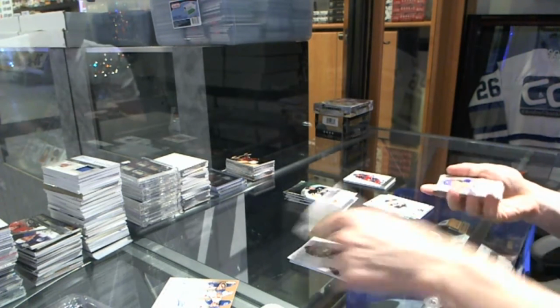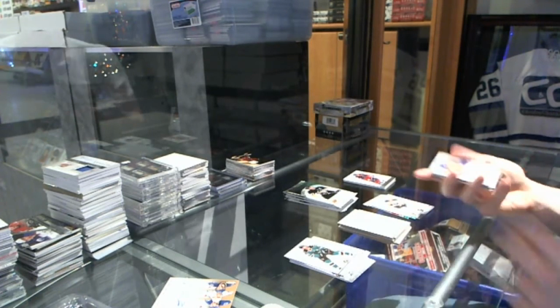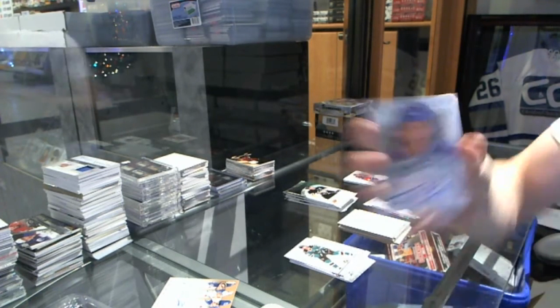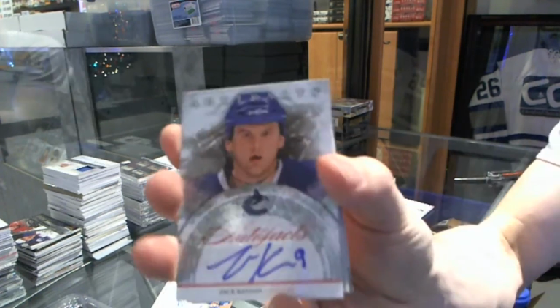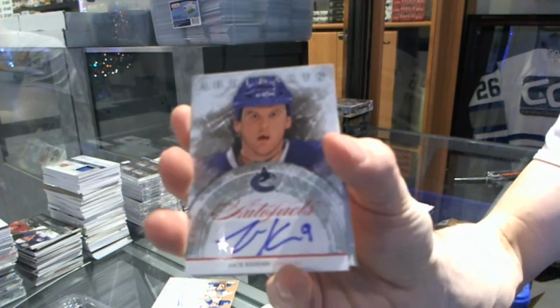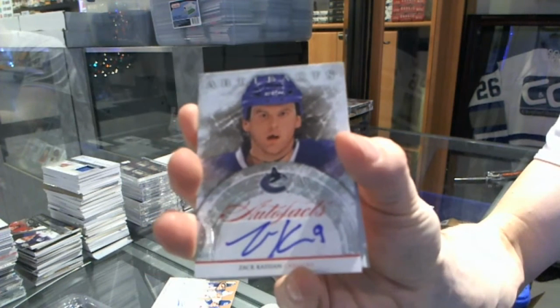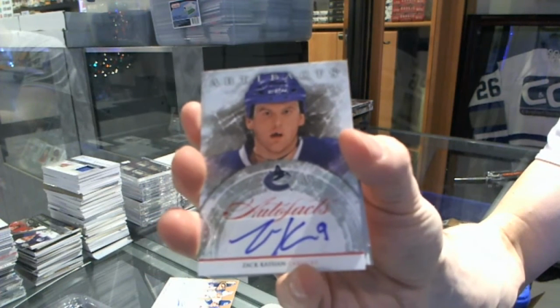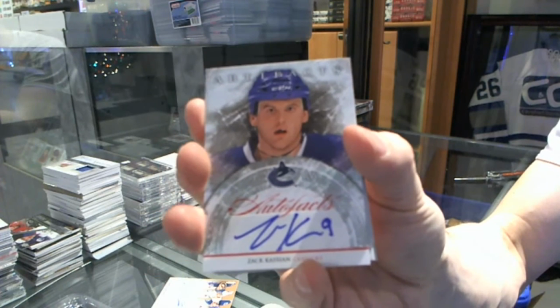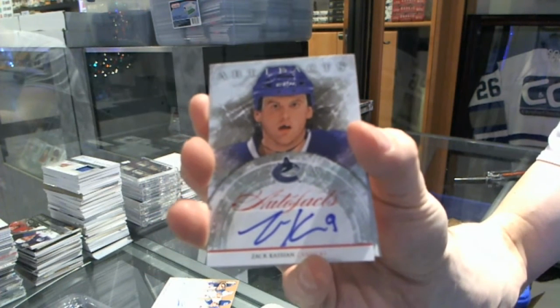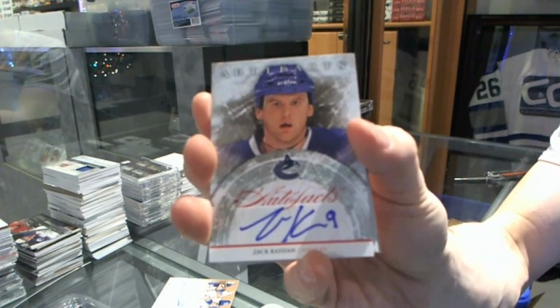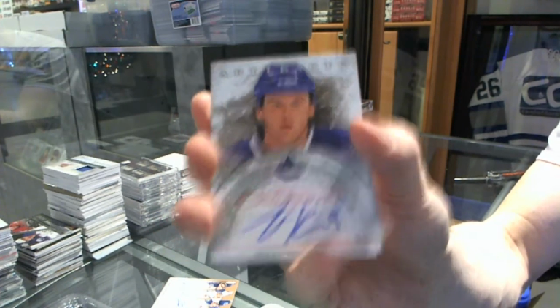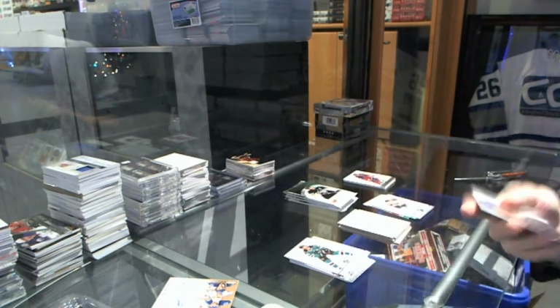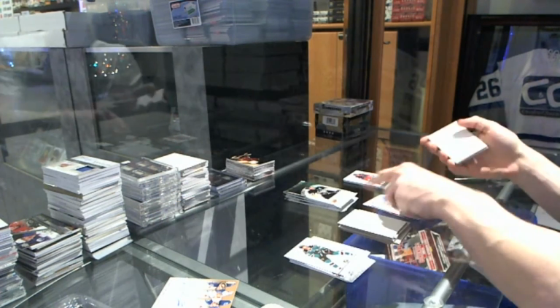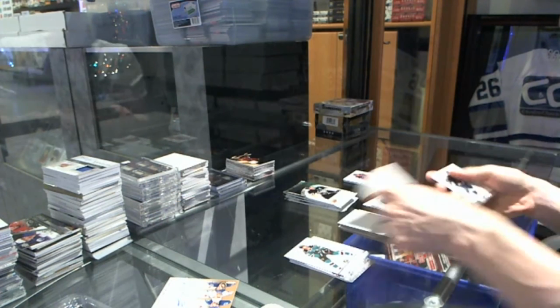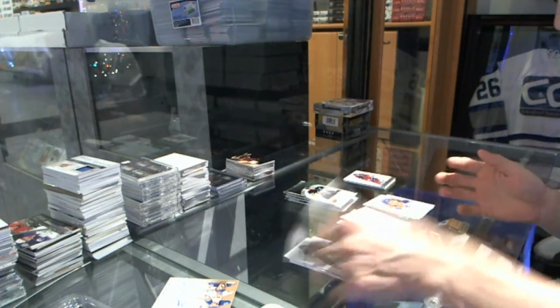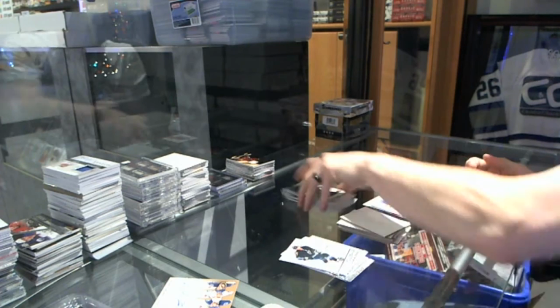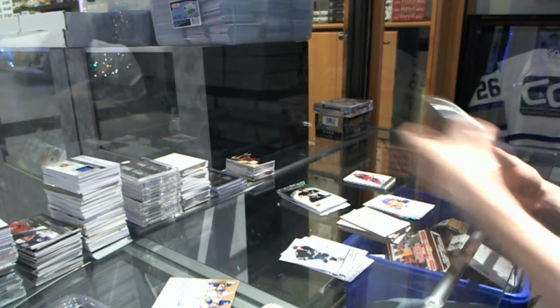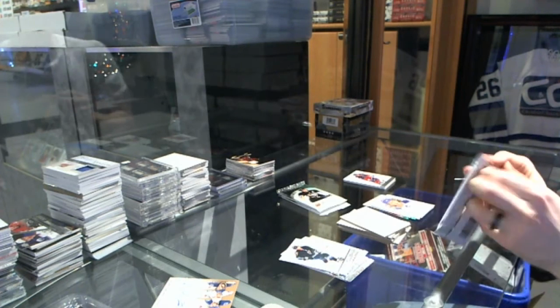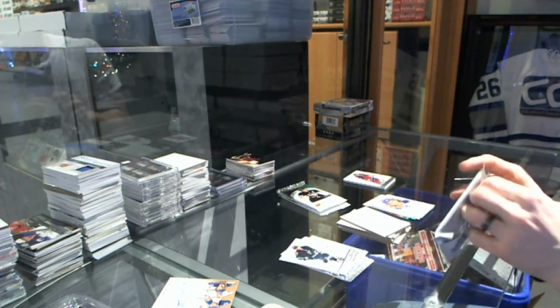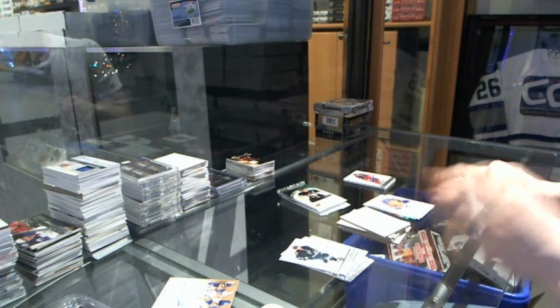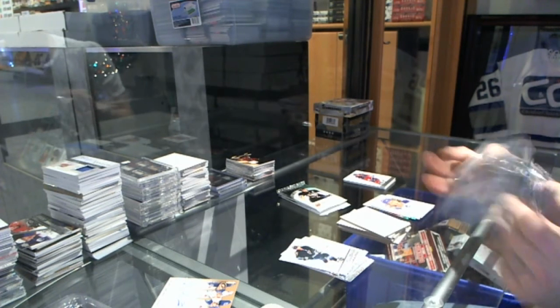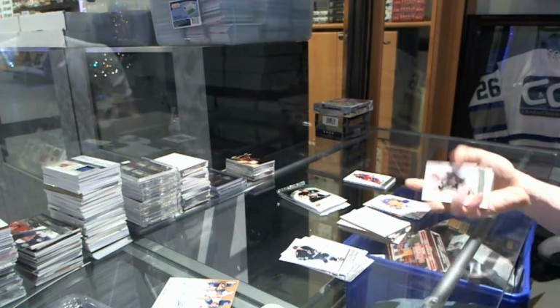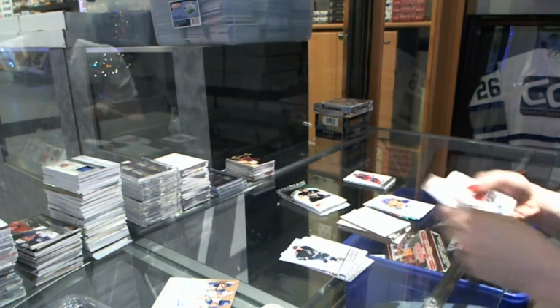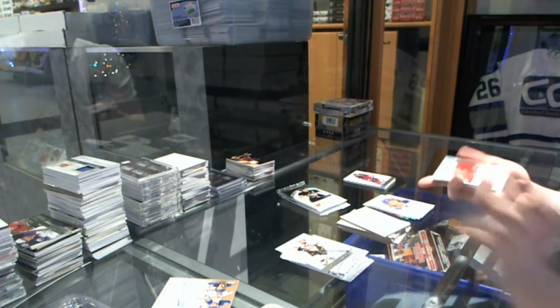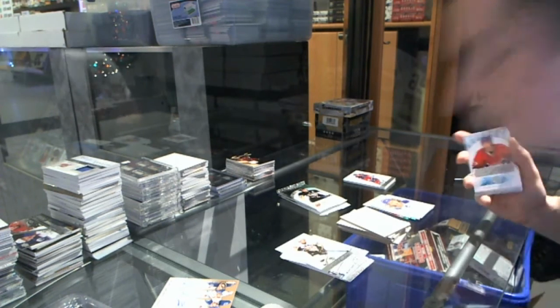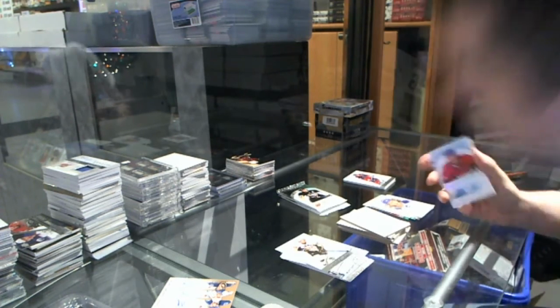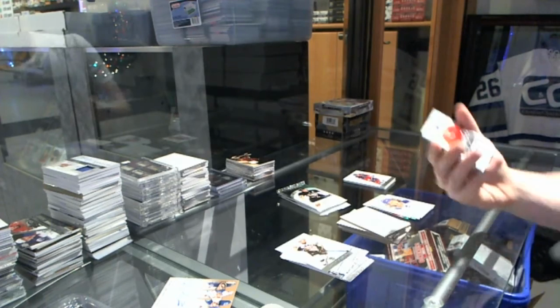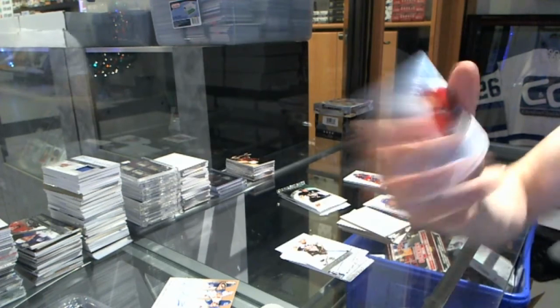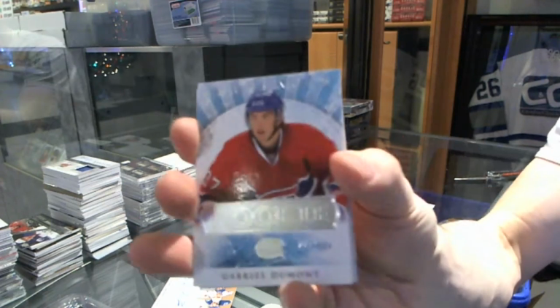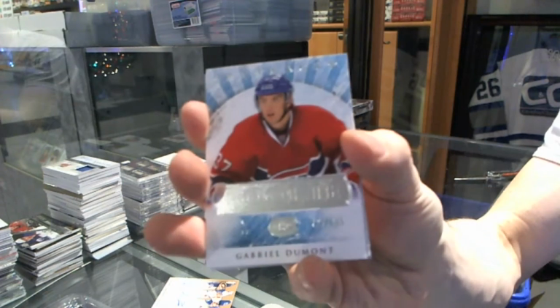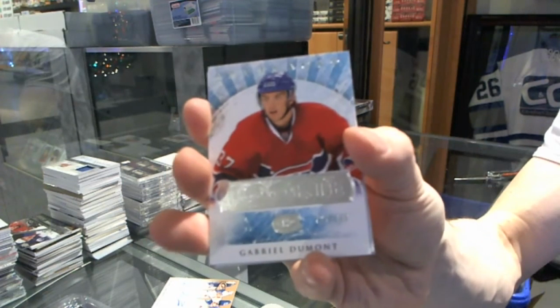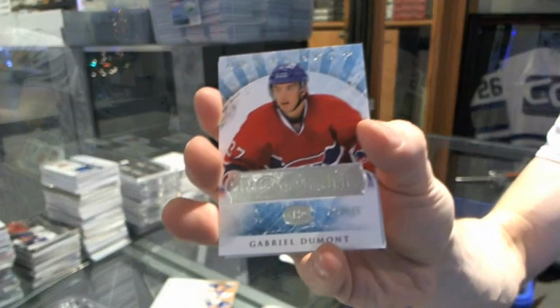Auto Facts for the Vancouver Canucks, Zach Kassian. Rookie to 9.99 for the Montreal Canadiens, Gabriel Dumont.